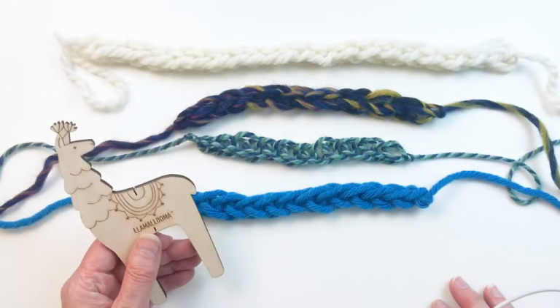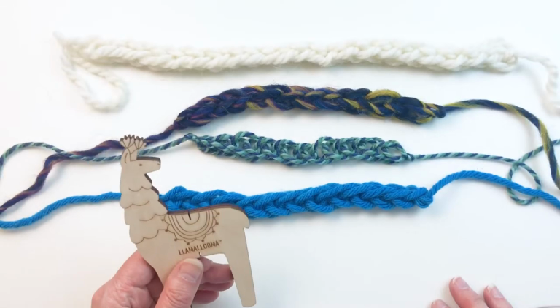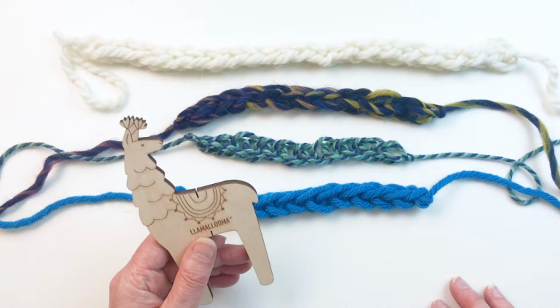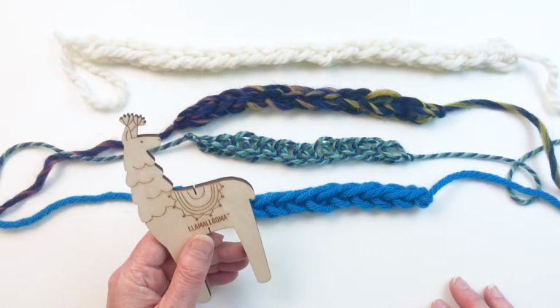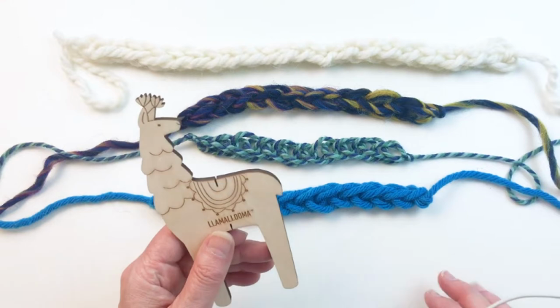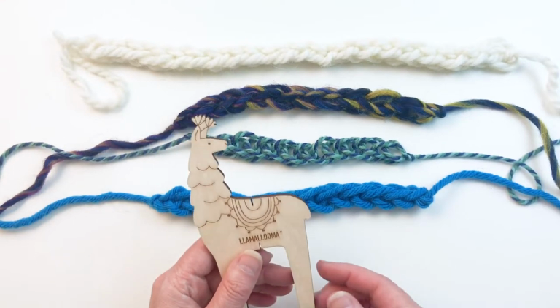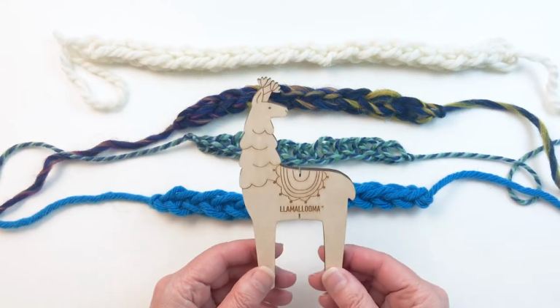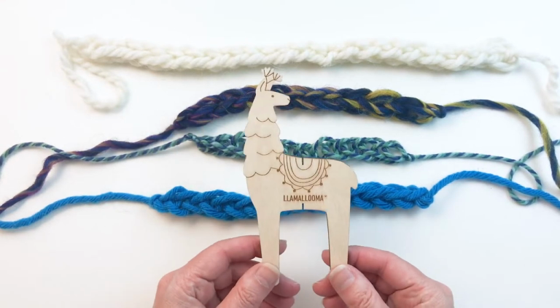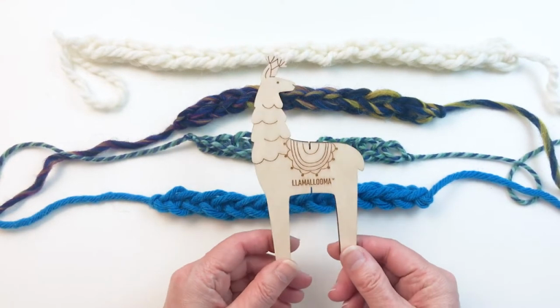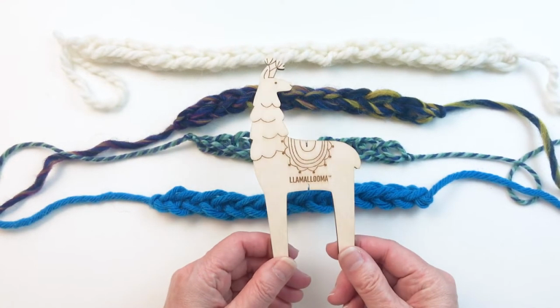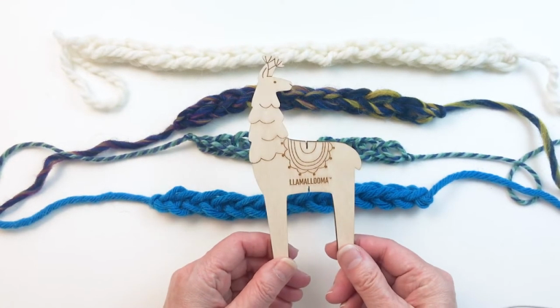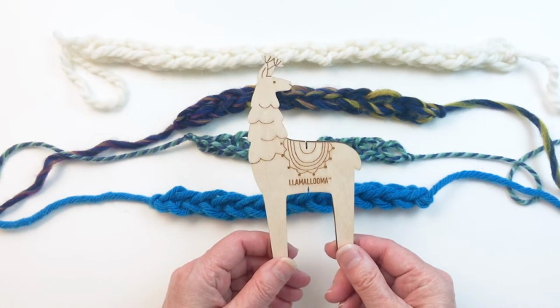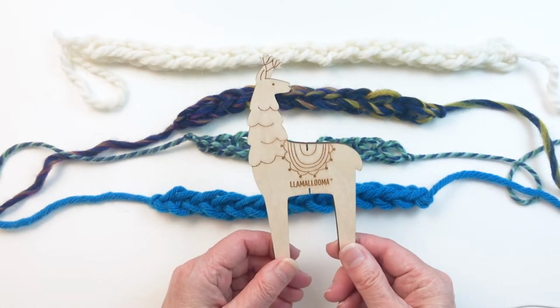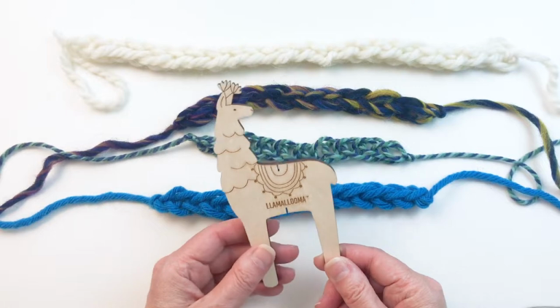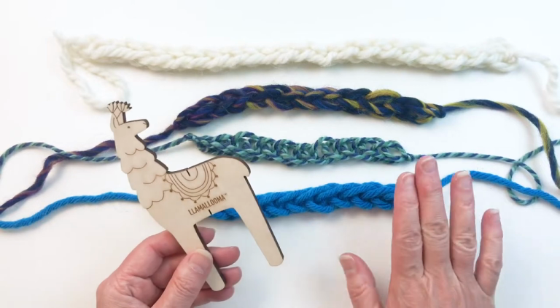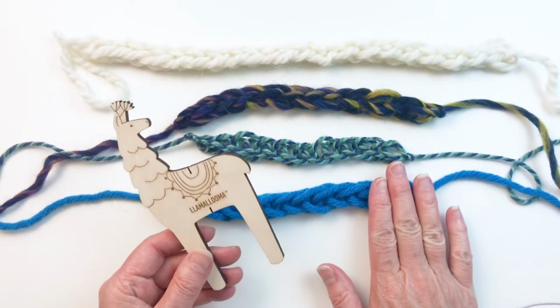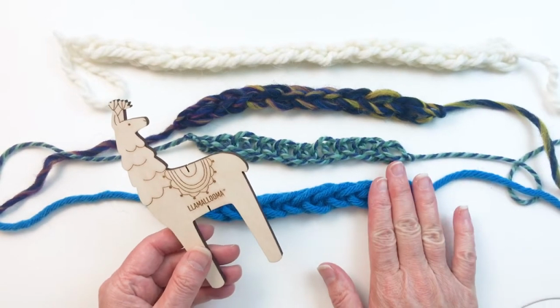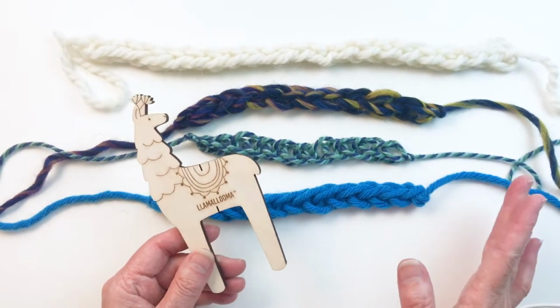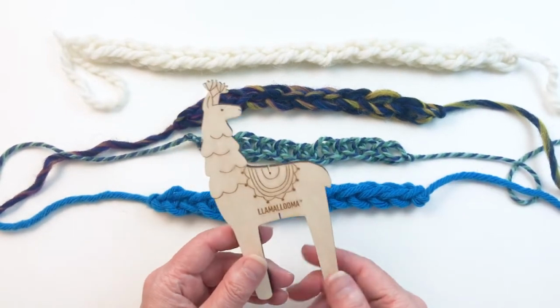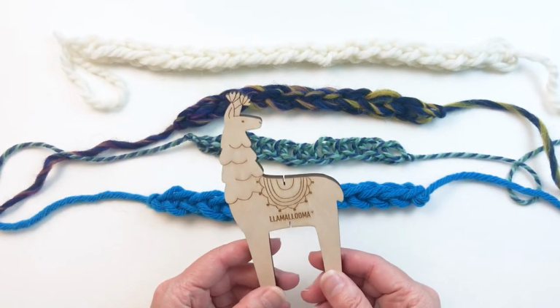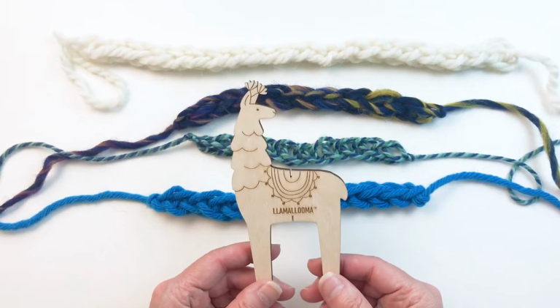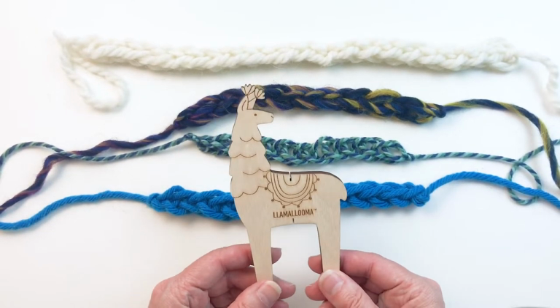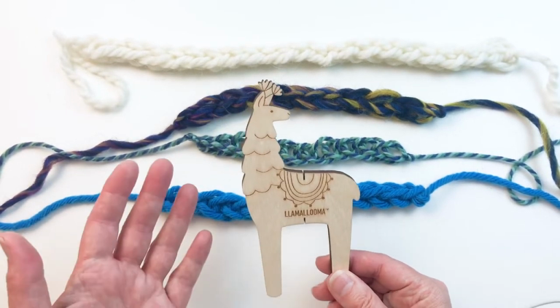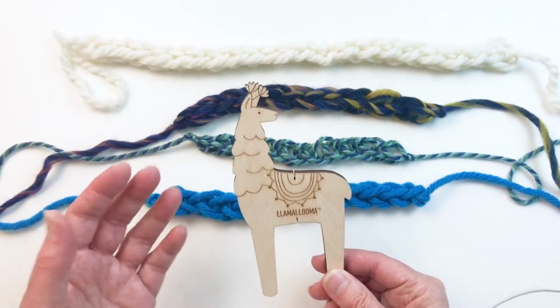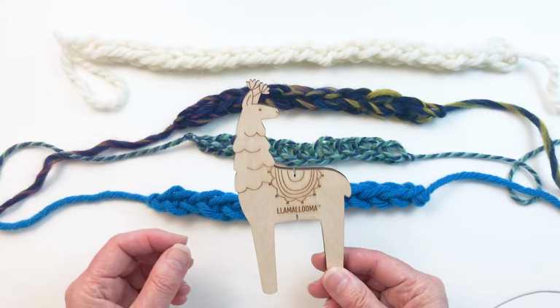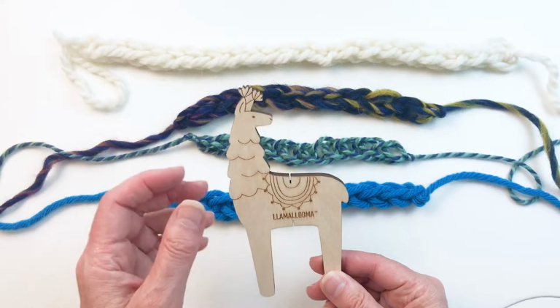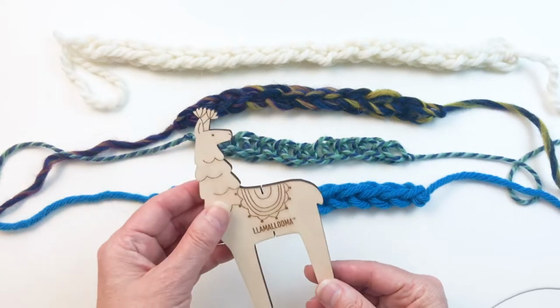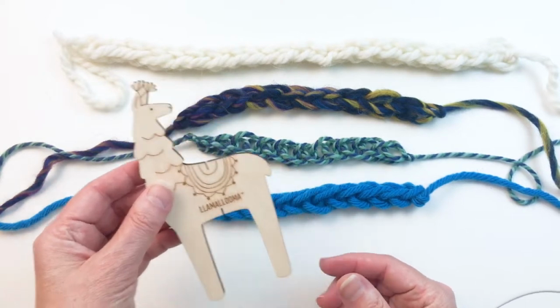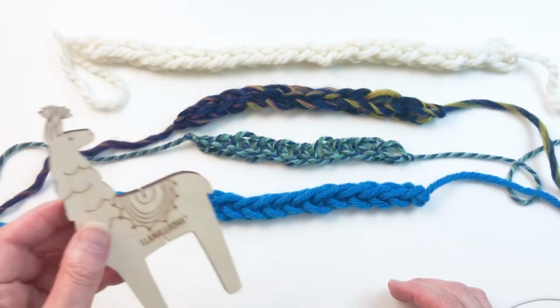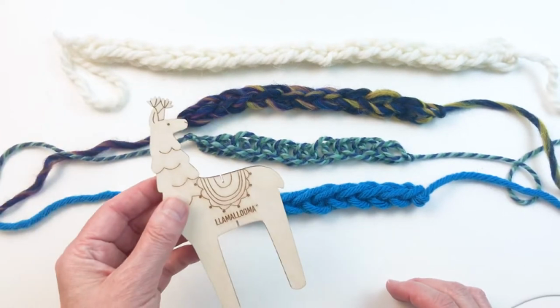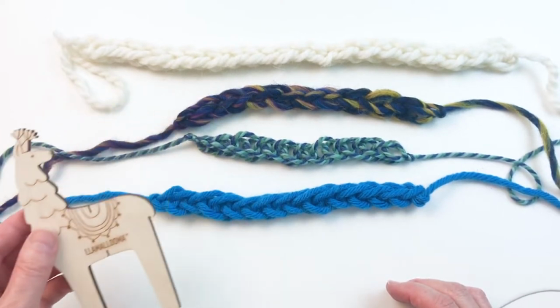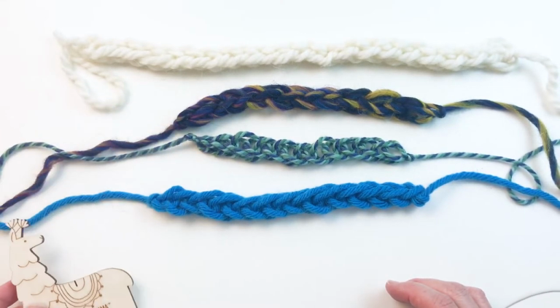Hey everyone, I'm Betts White and in this video I'm going to show you how to use the Lama Luma Pom Pom Maker to make these knitted cords. It's really pretty cool. I was excited that aside from pom-poms and tassels you could make these fun cords with the Lama Luma Pom Pom Maker.